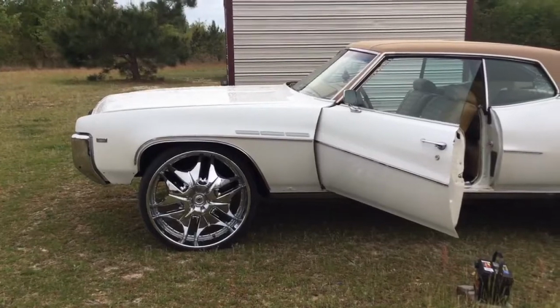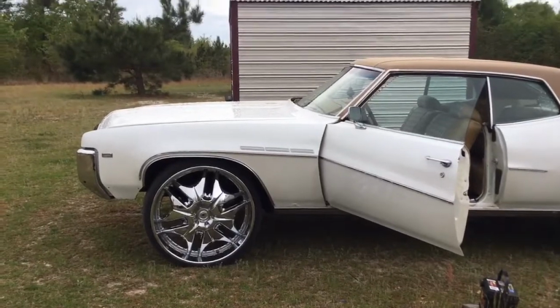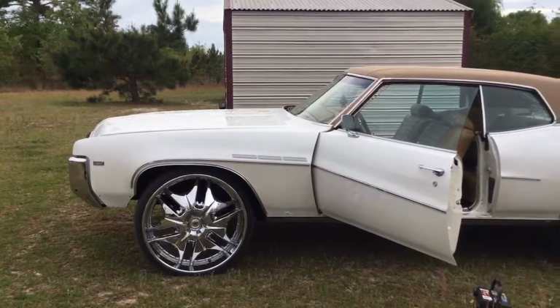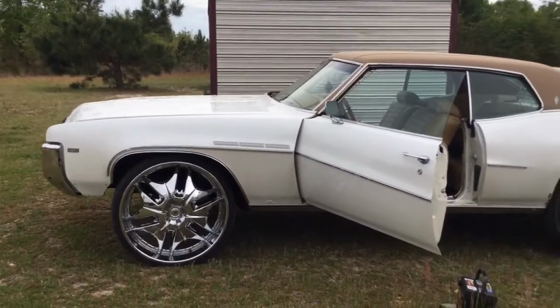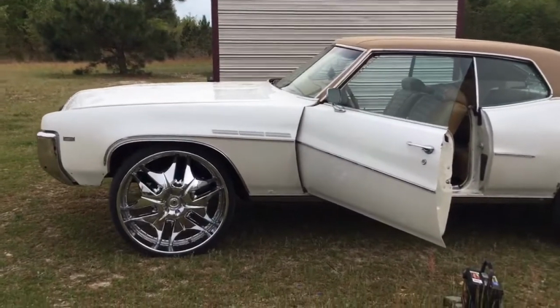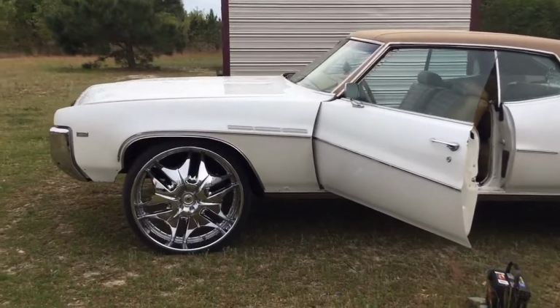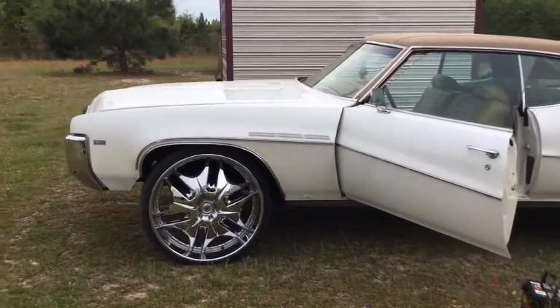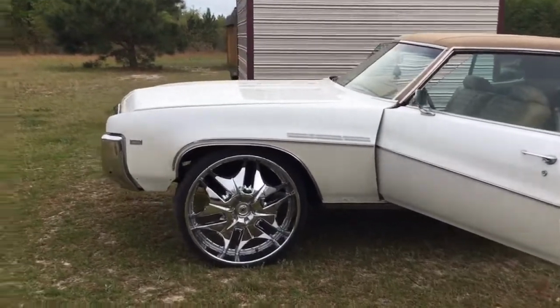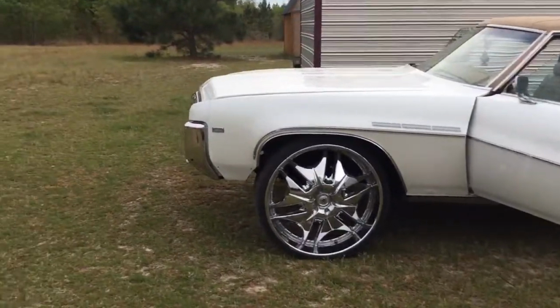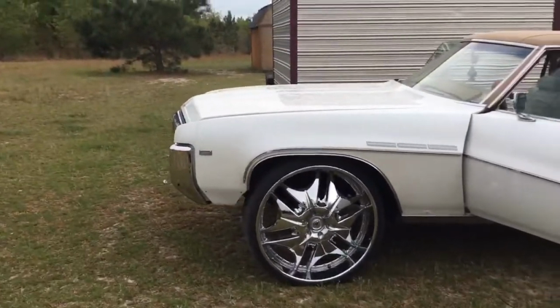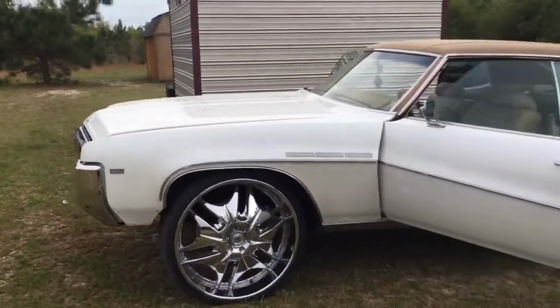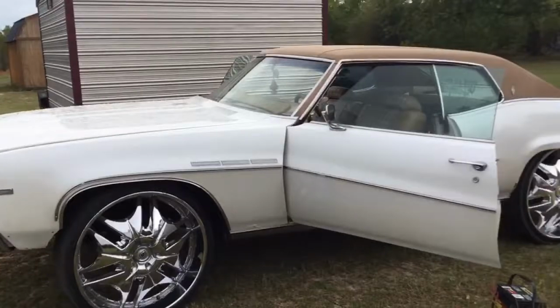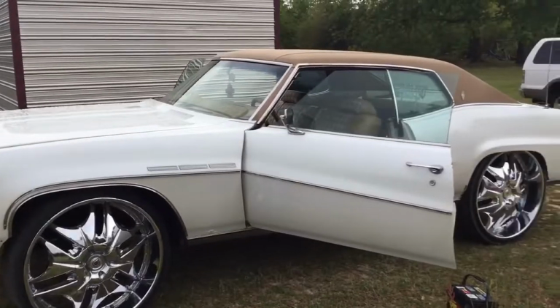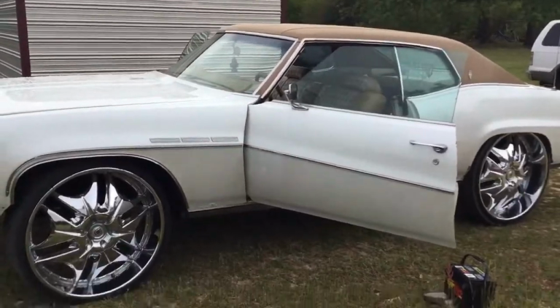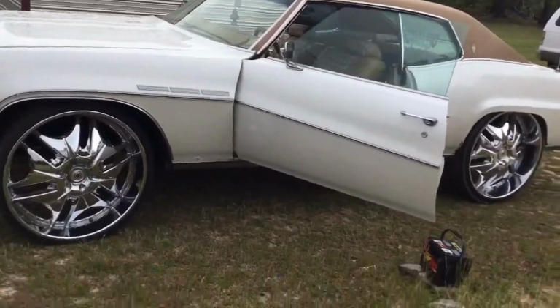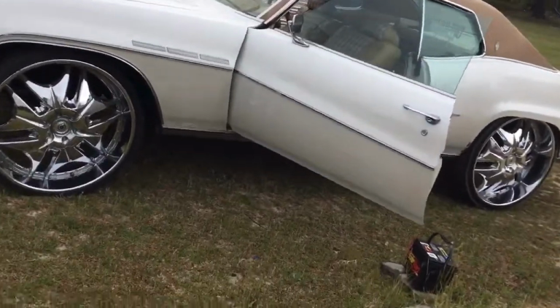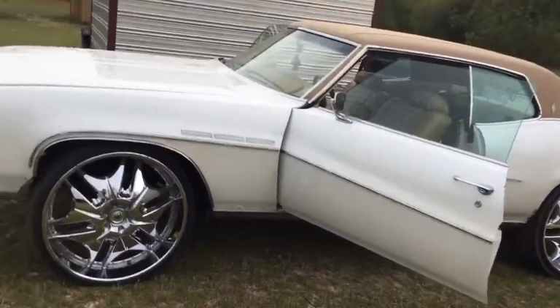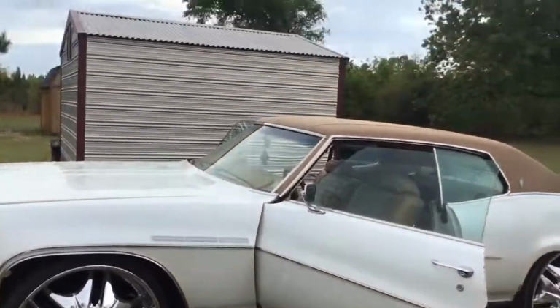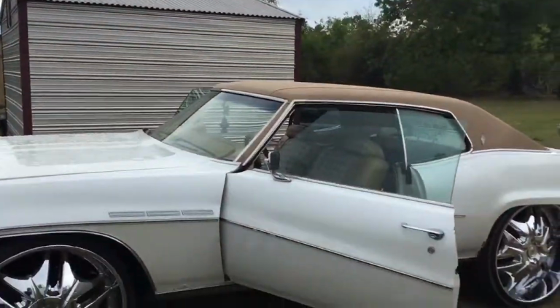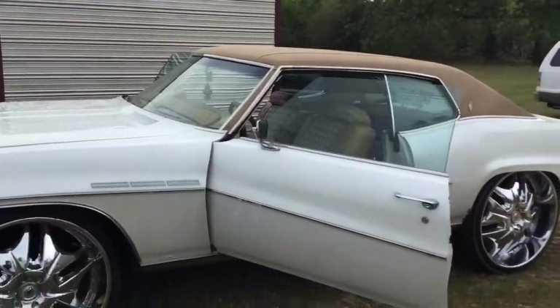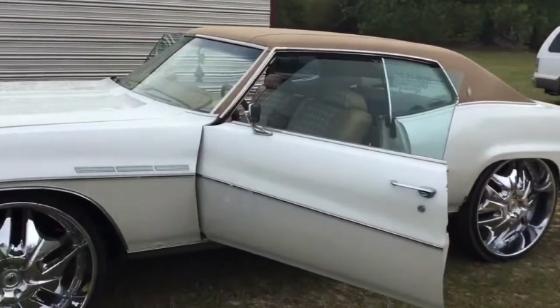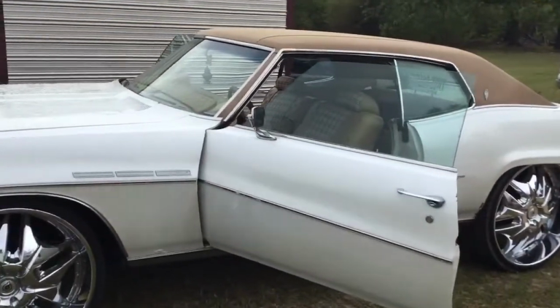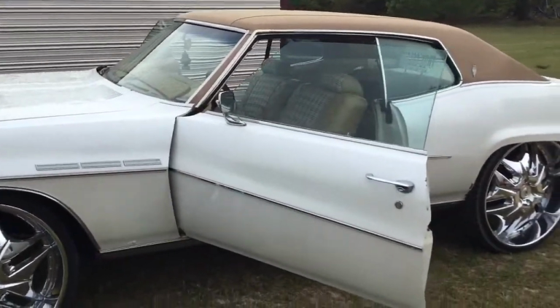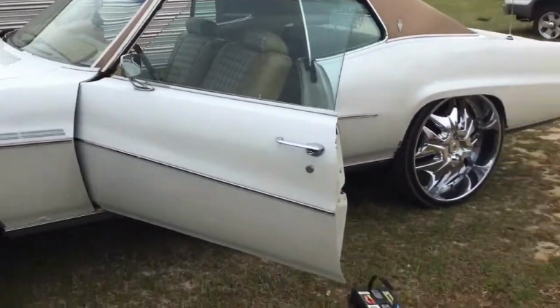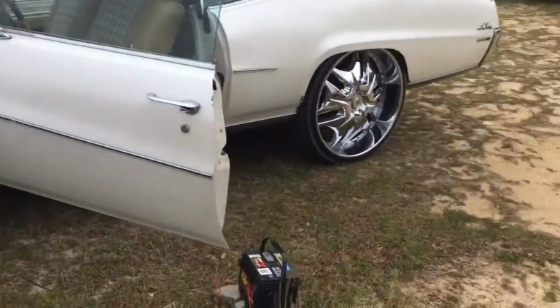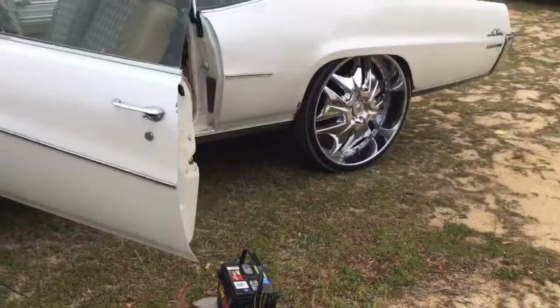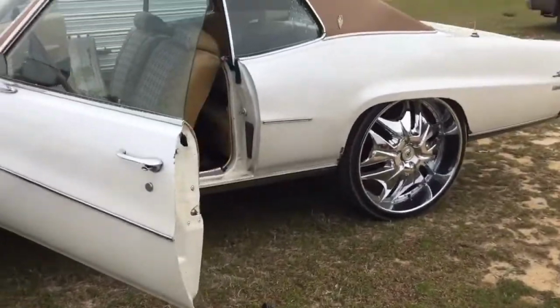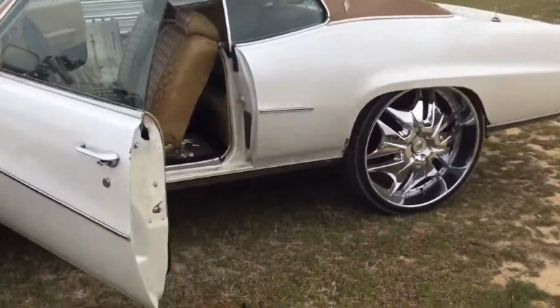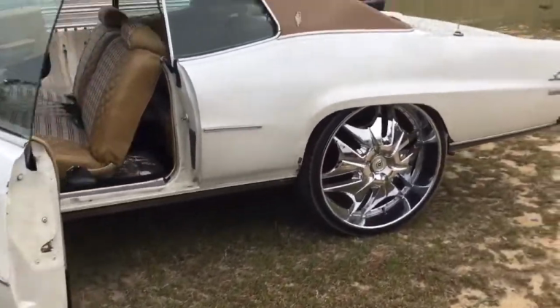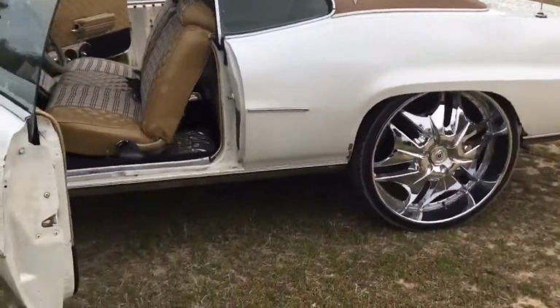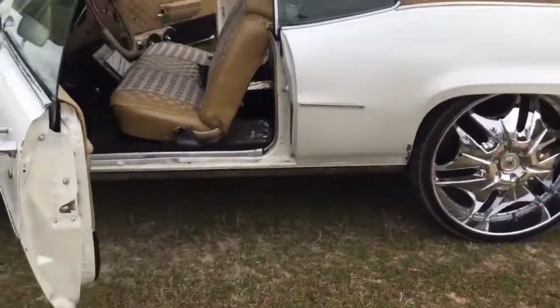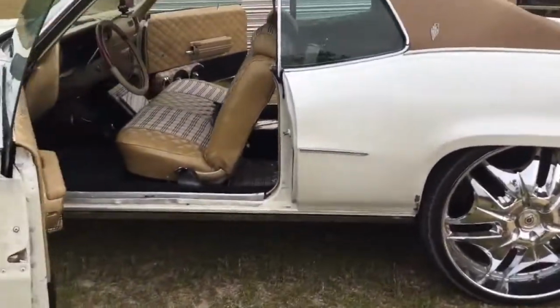All right, YouTube, it finally stopped raining, so I'm going to get y'all my next build. Another old school — this thing here is pretty dope.